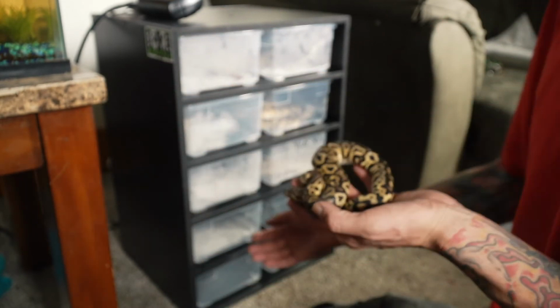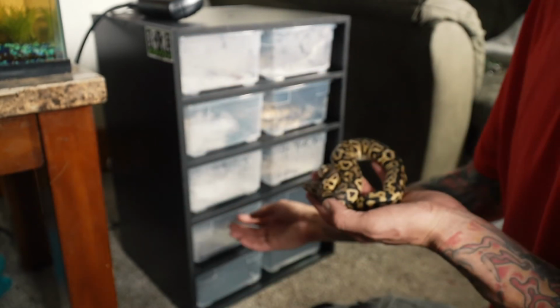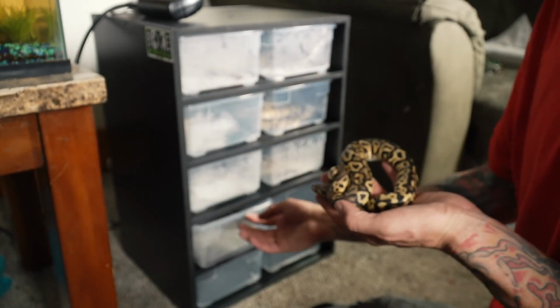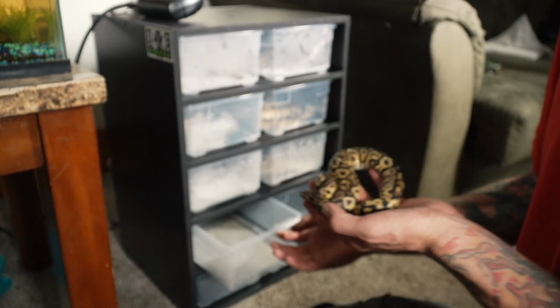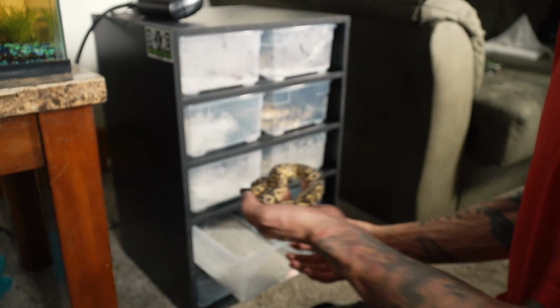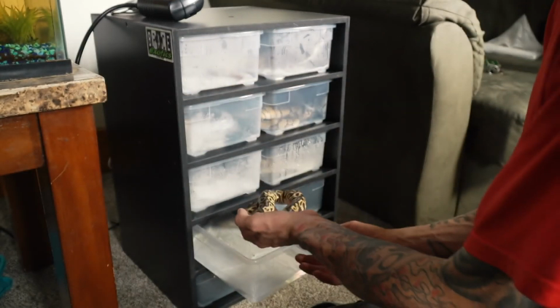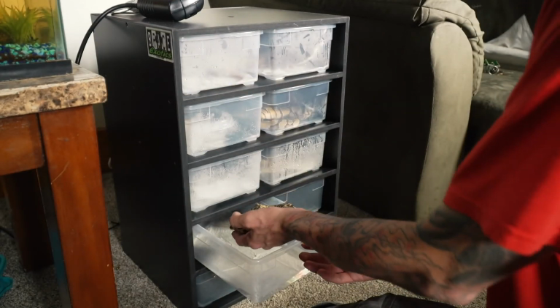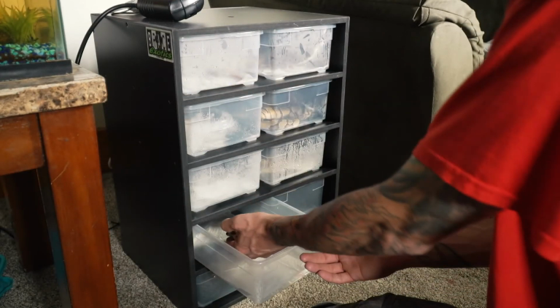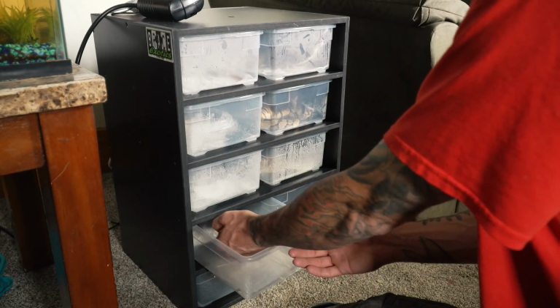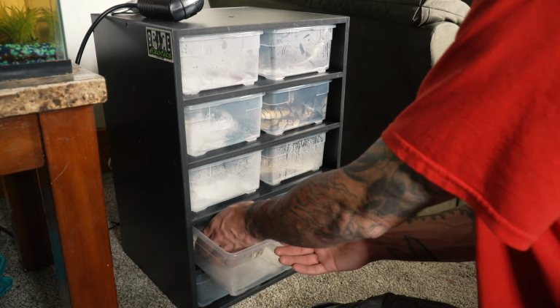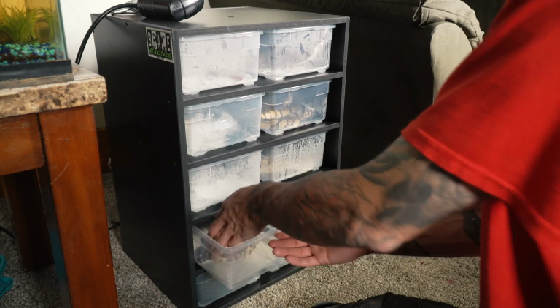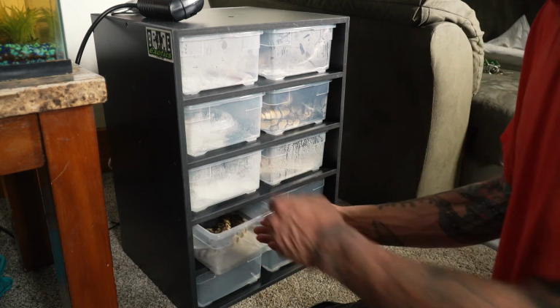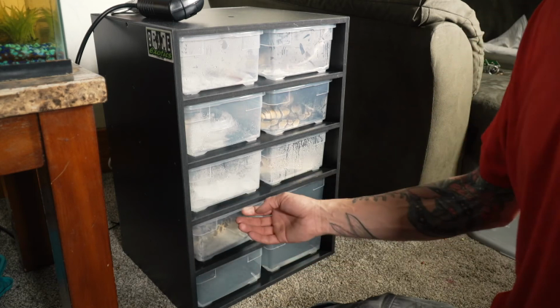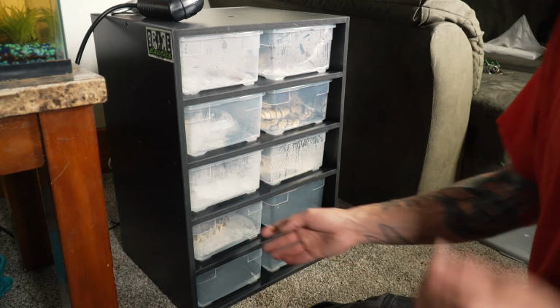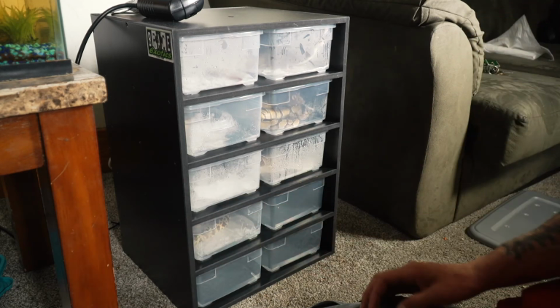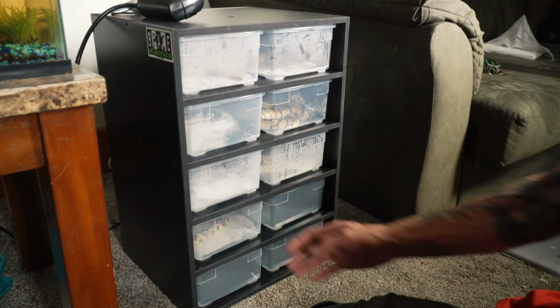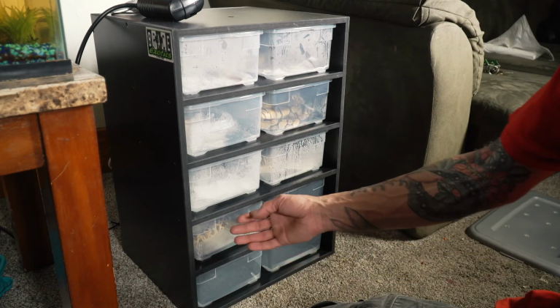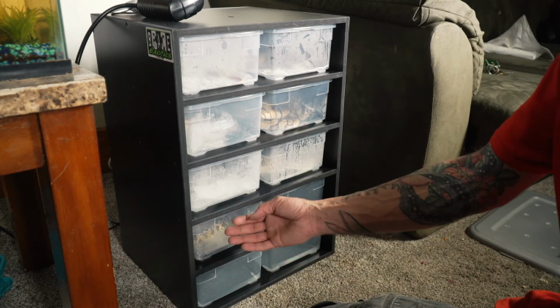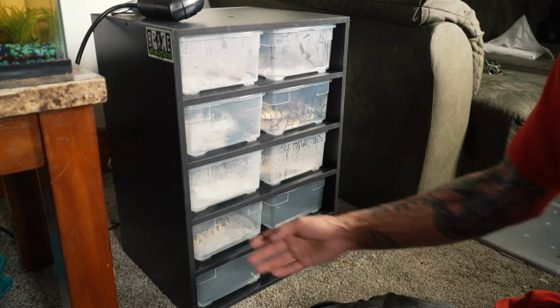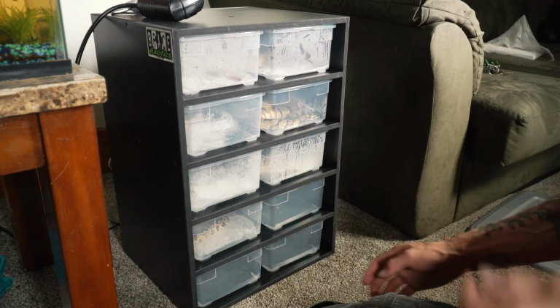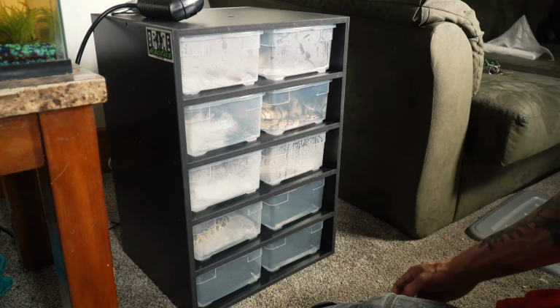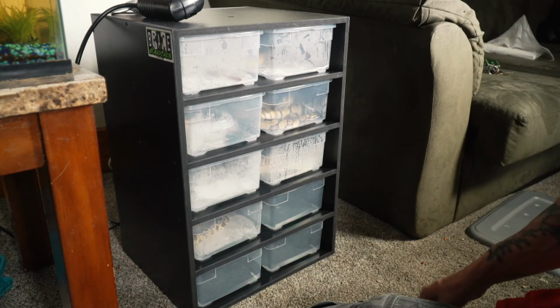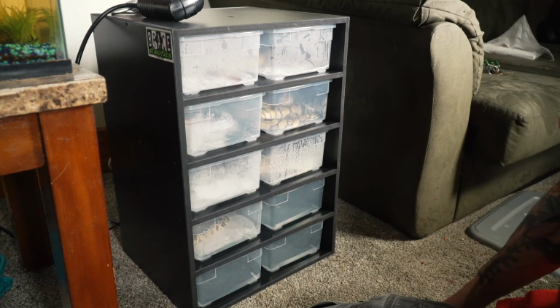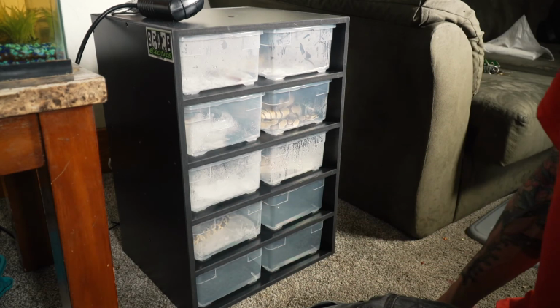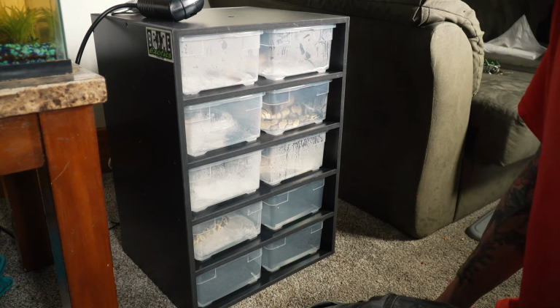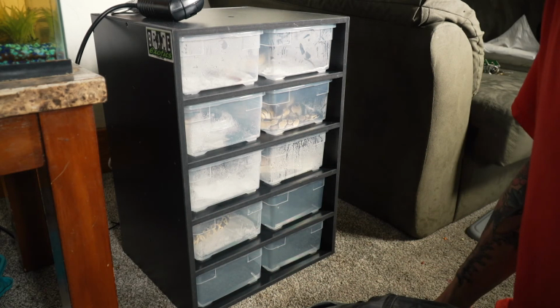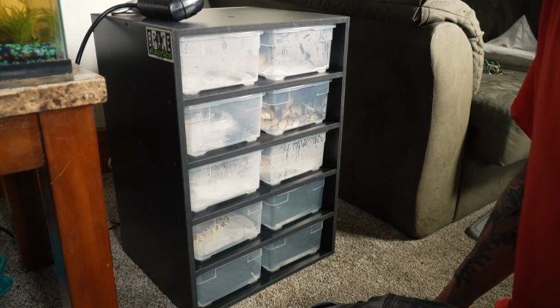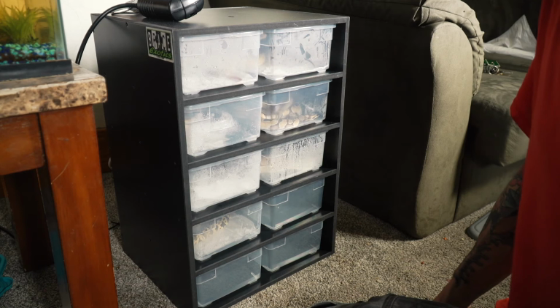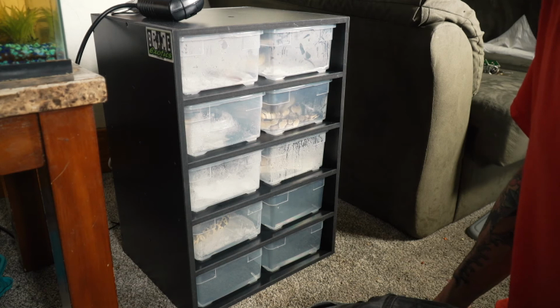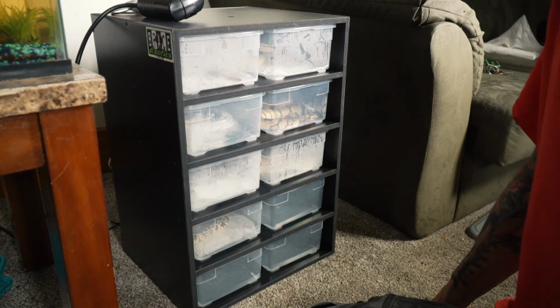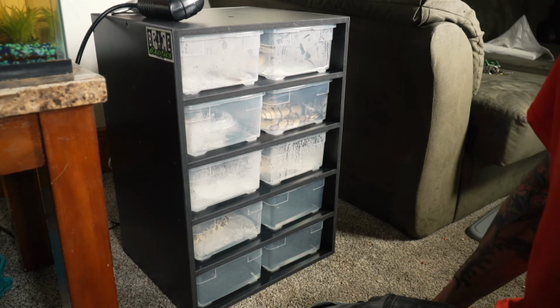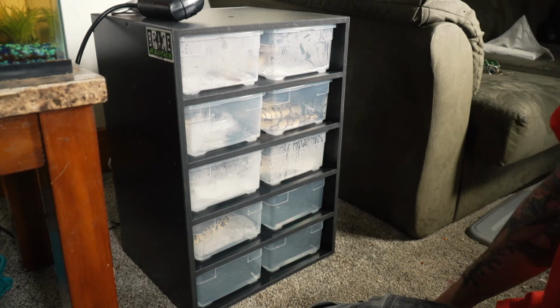That's all I got for in my hatch tank right now. I got another super pastel pinstripe coming — I'll do an unboxing video of that.